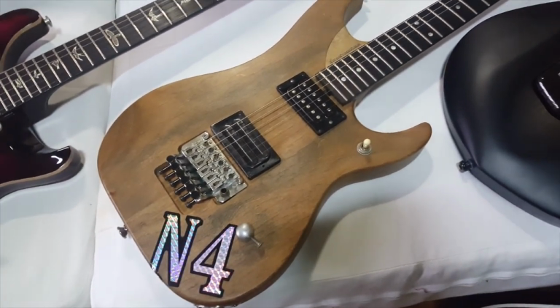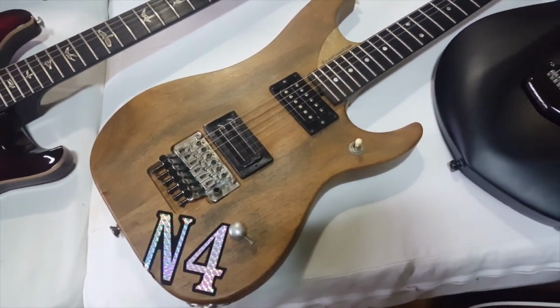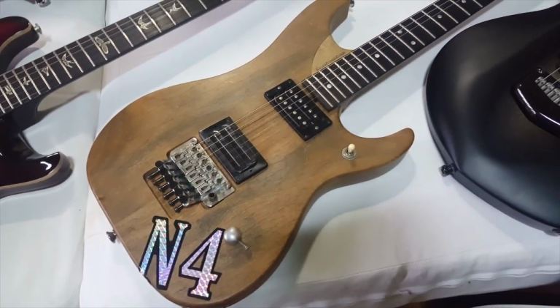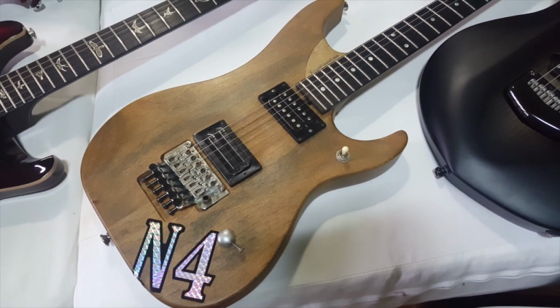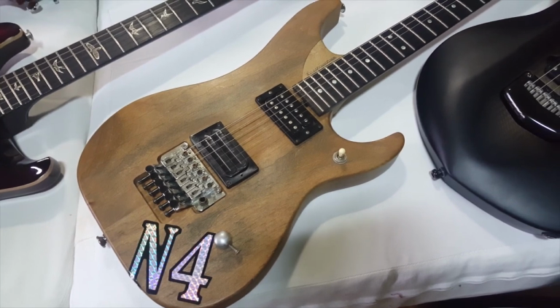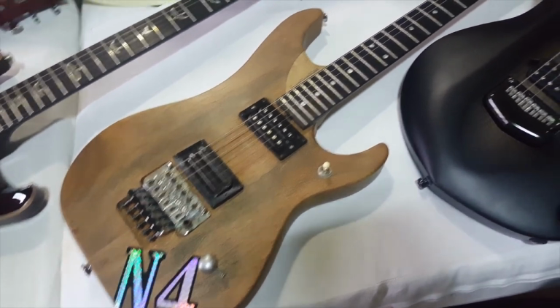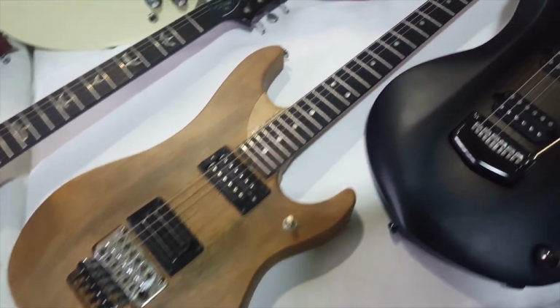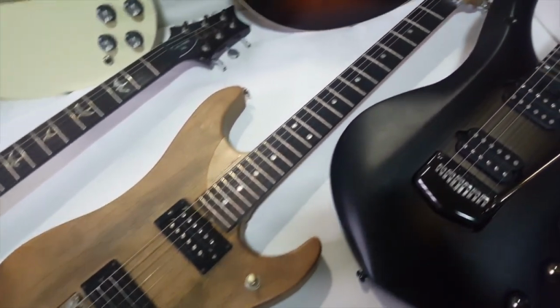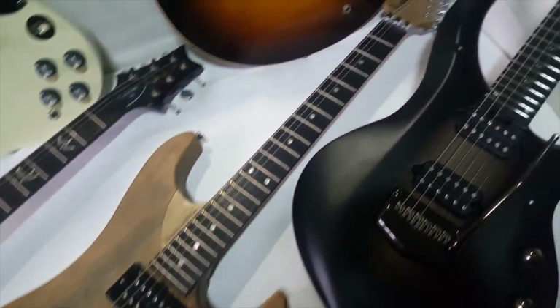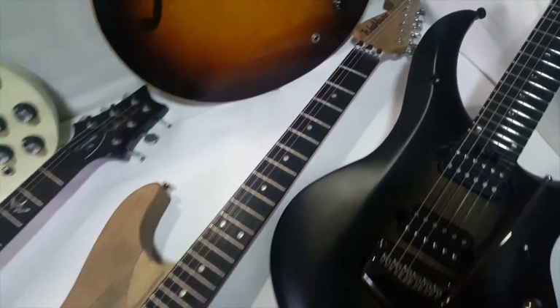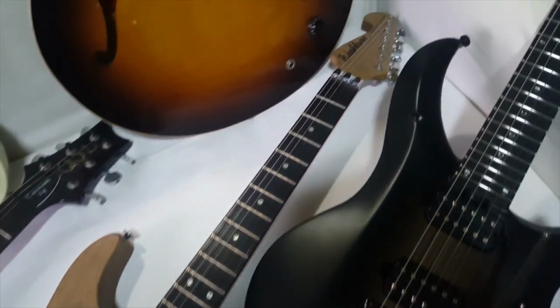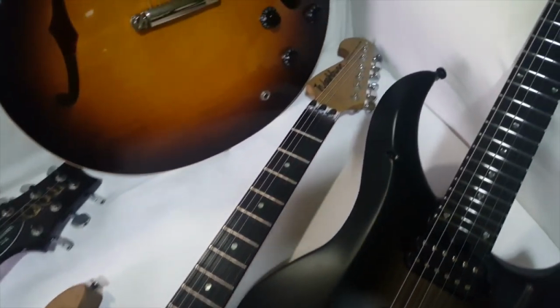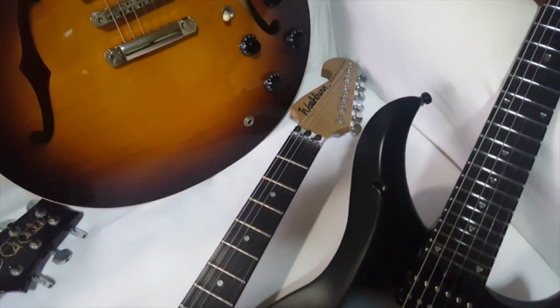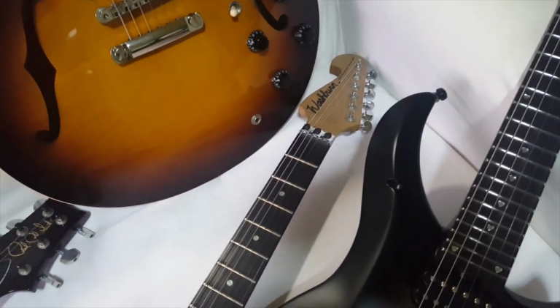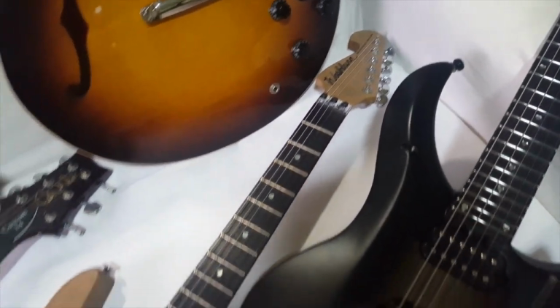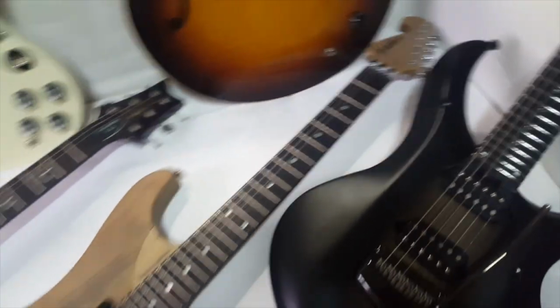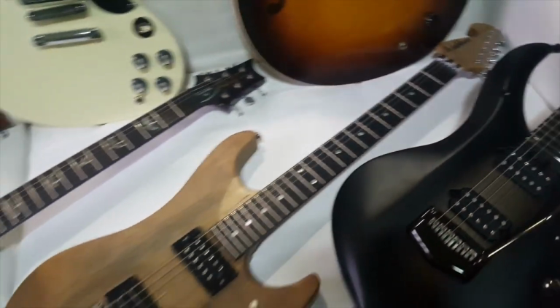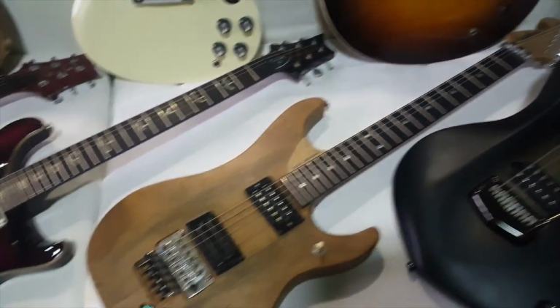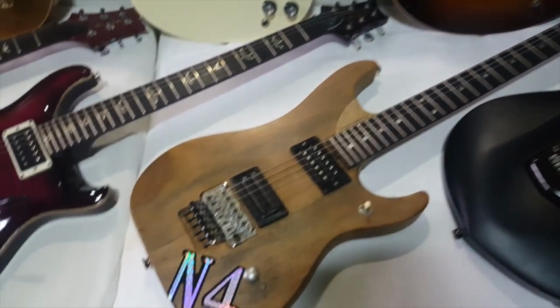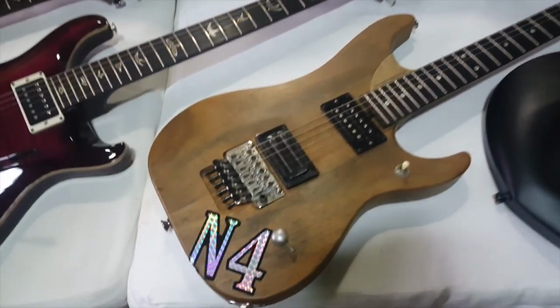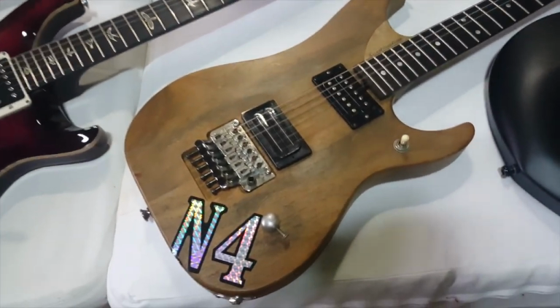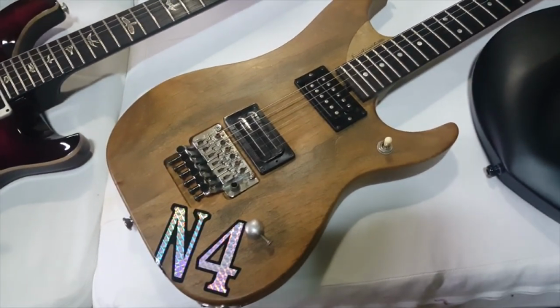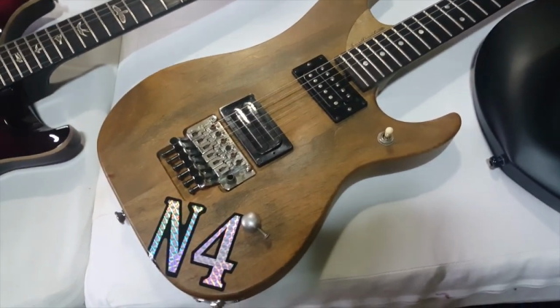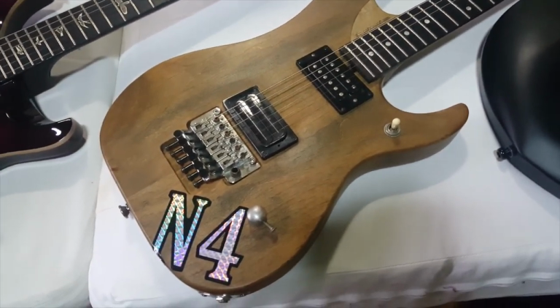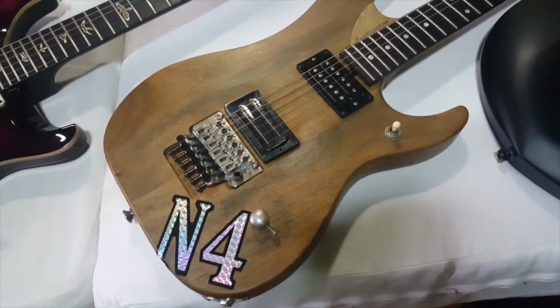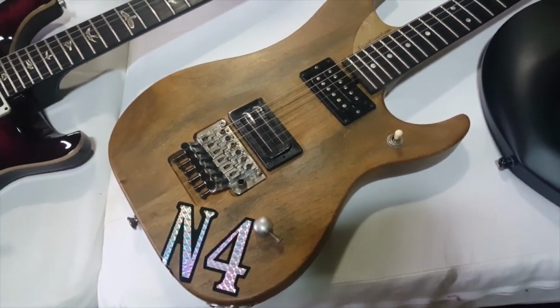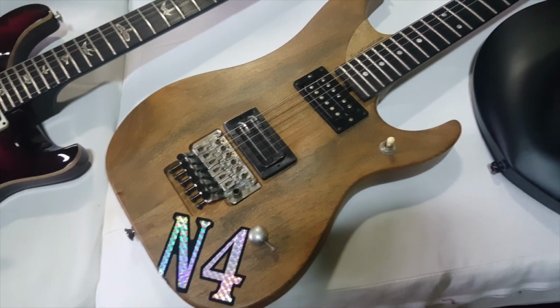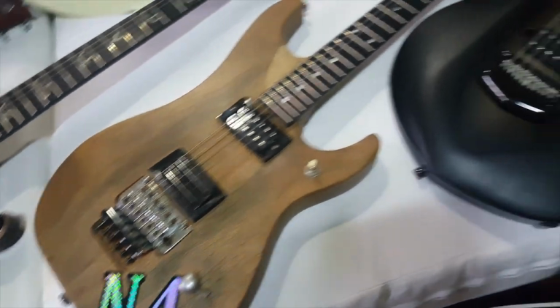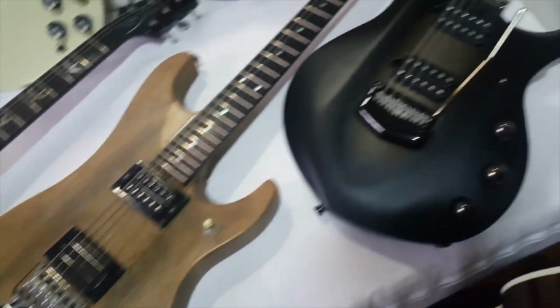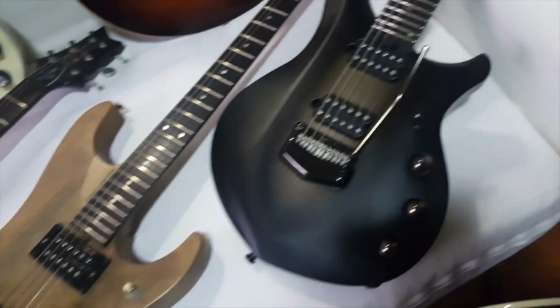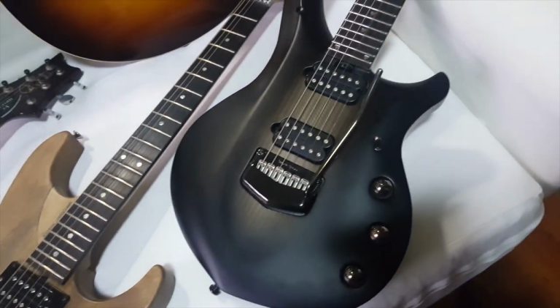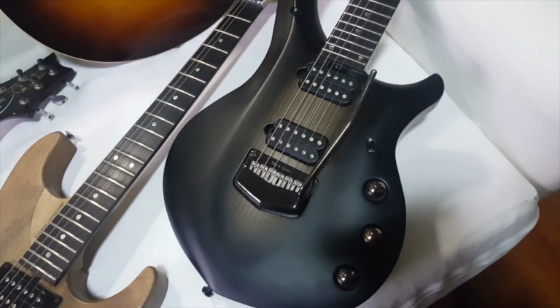Moving on to my childhood fantasy guitar — this is the Washburn Nuno Bettencourt N4 Vintage Relic. It comes with an Alder body, original Floyd Rose tremolo, Bill Lawrence and Seymour Duncan pickups, a Birdseye Maple neck, and an Ebony fretboard. It also comes with a coil split, made in 2009.